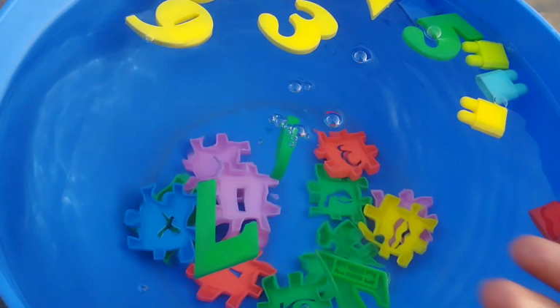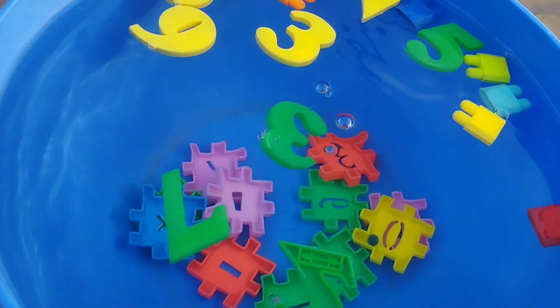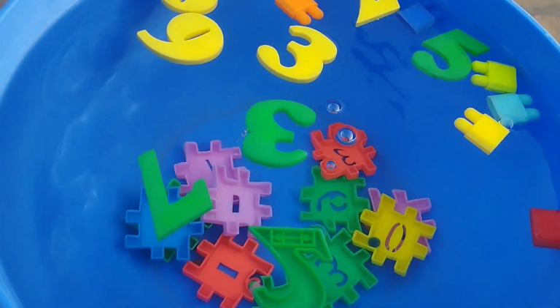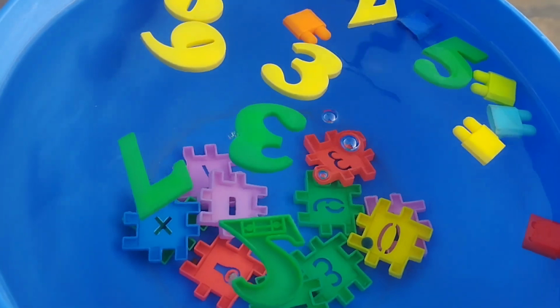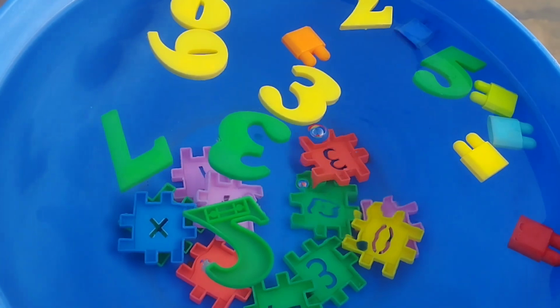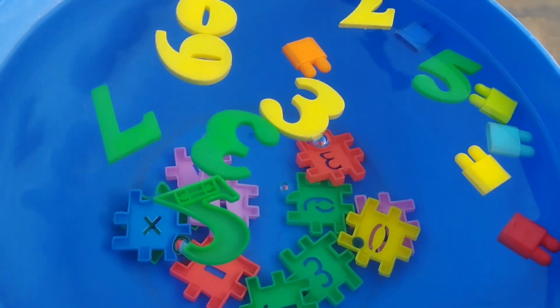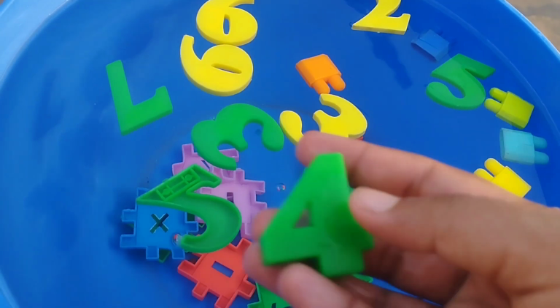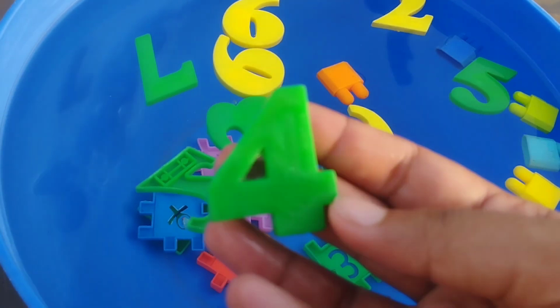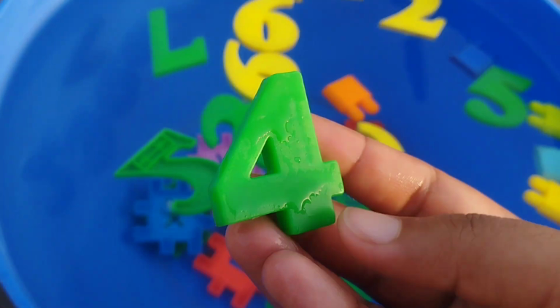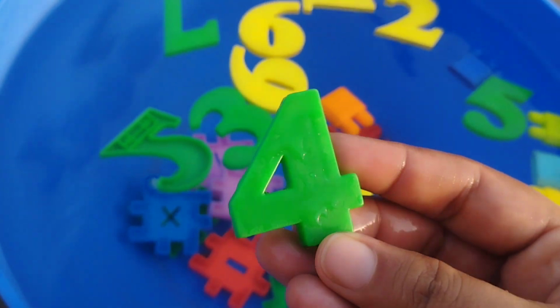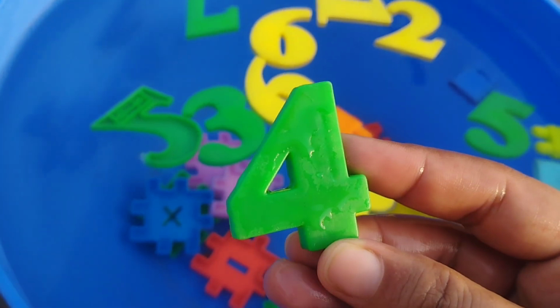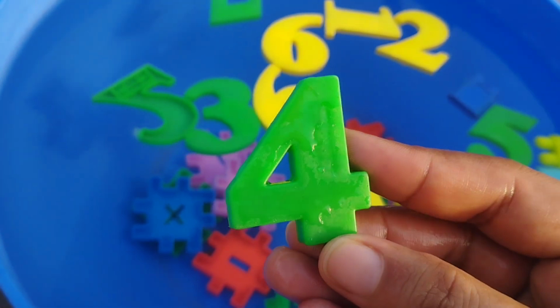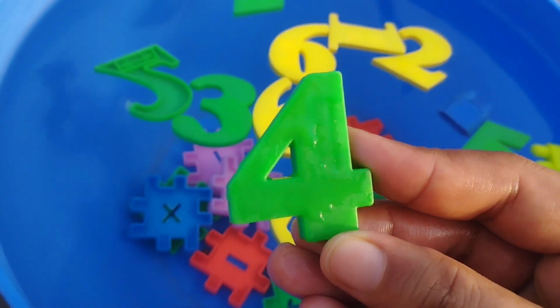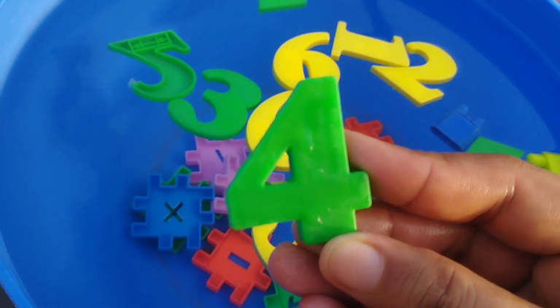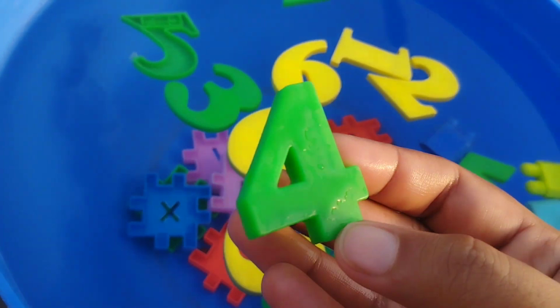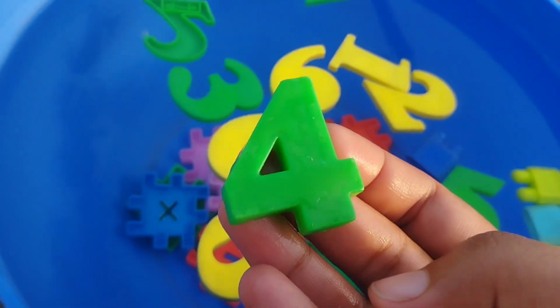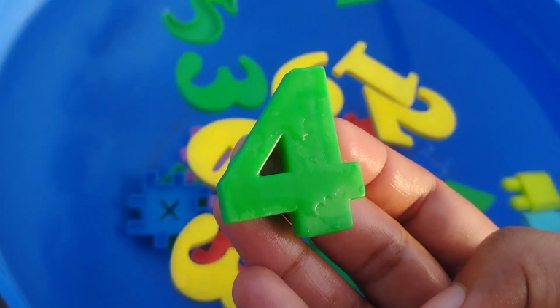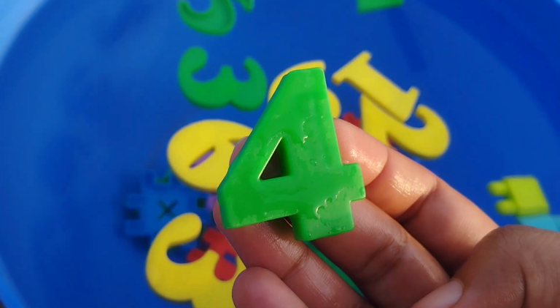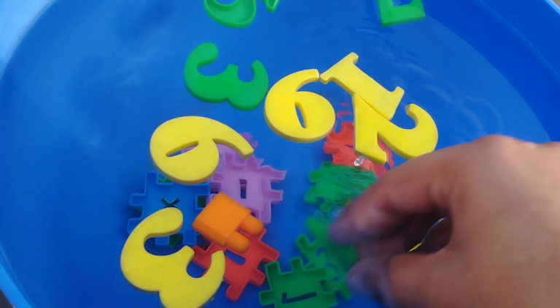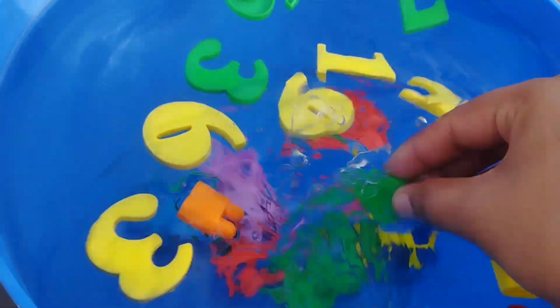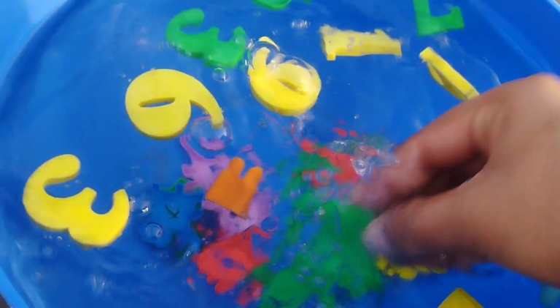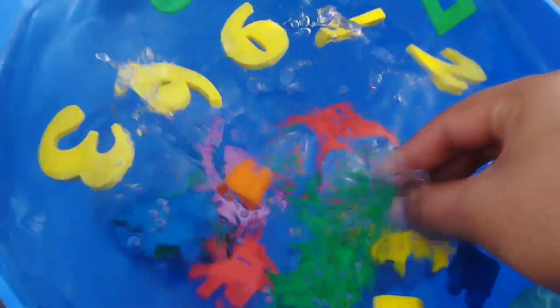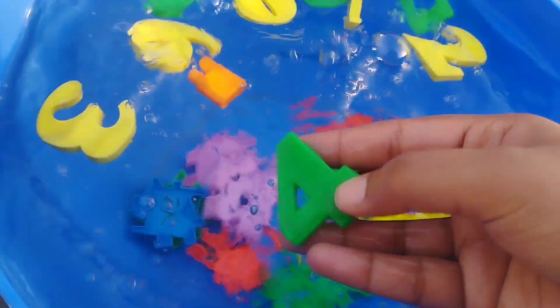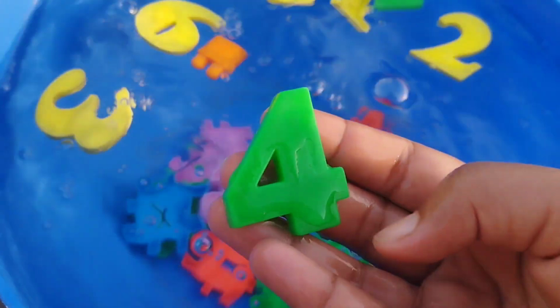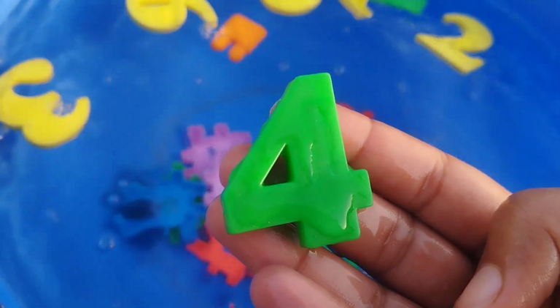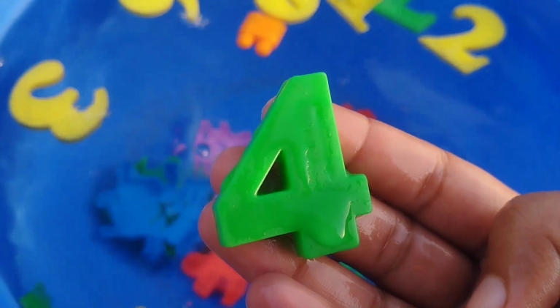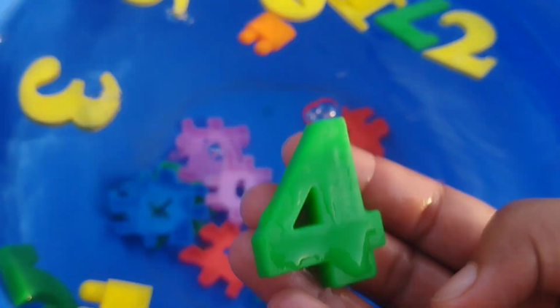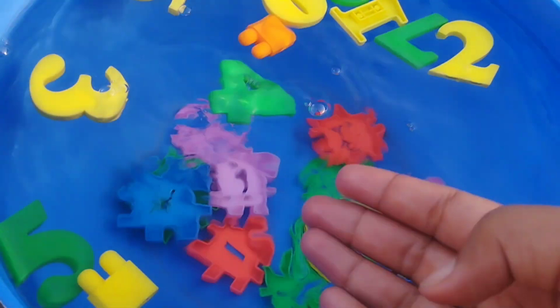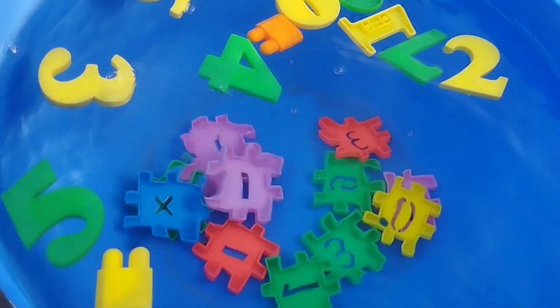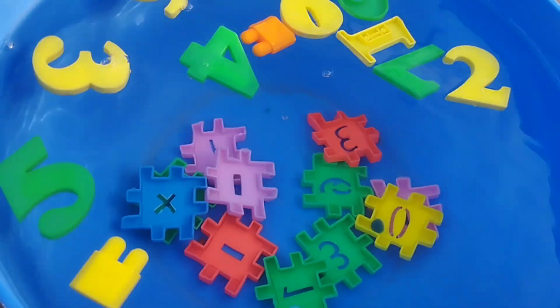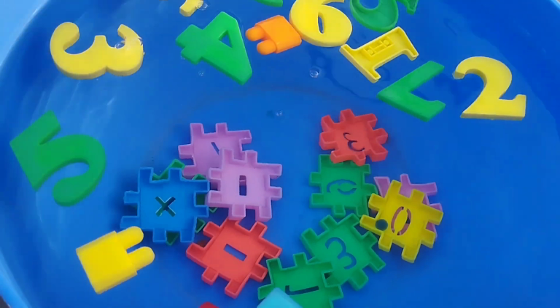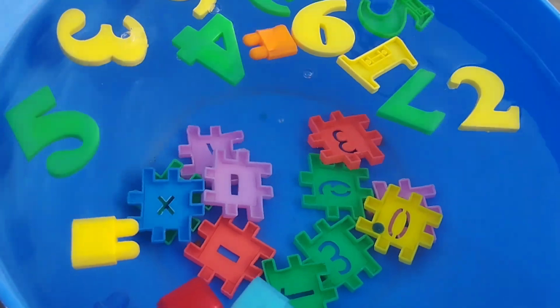The next number is number 4. This is number 4. Do you know kids? This is number 4.